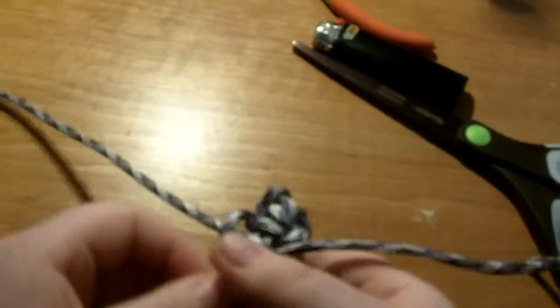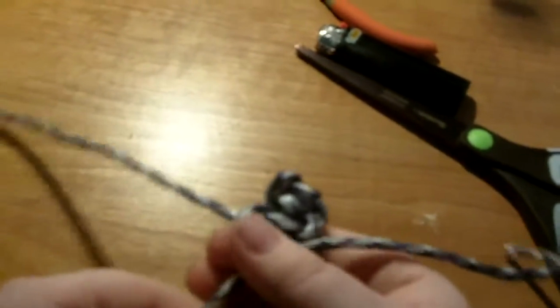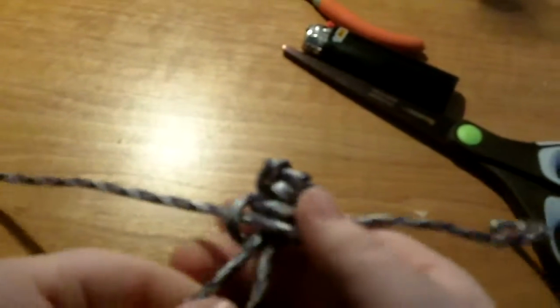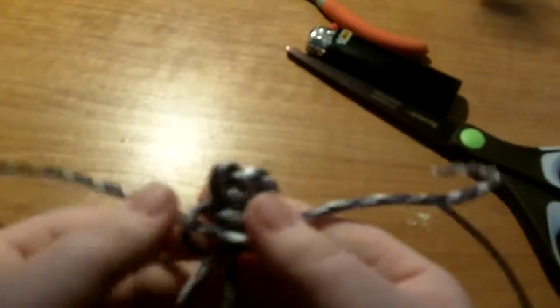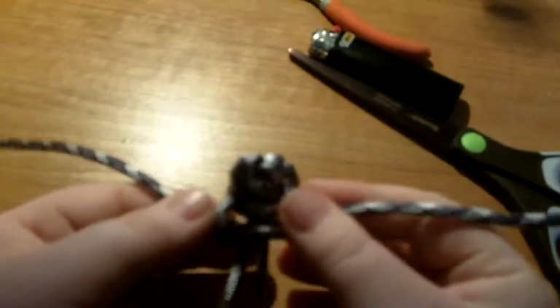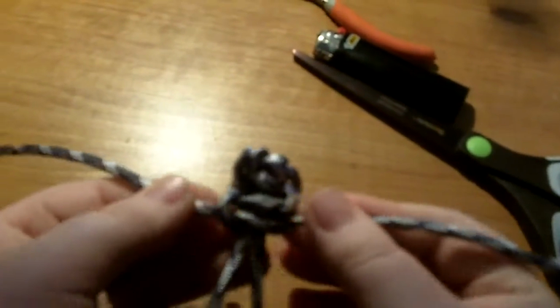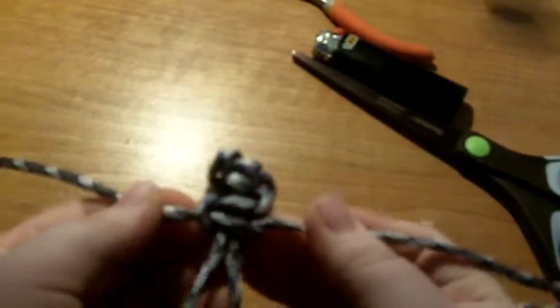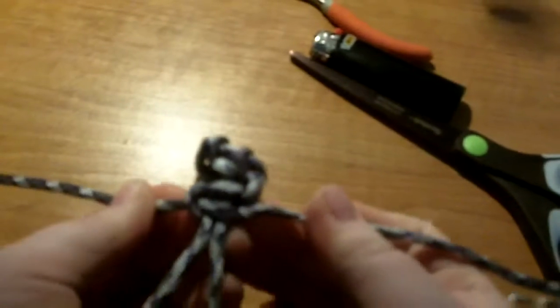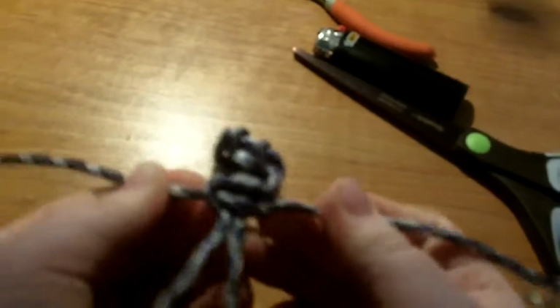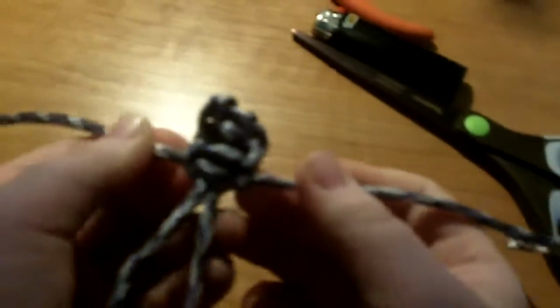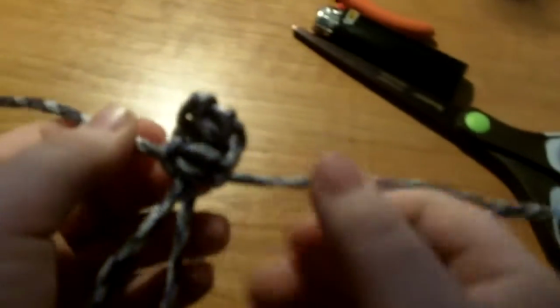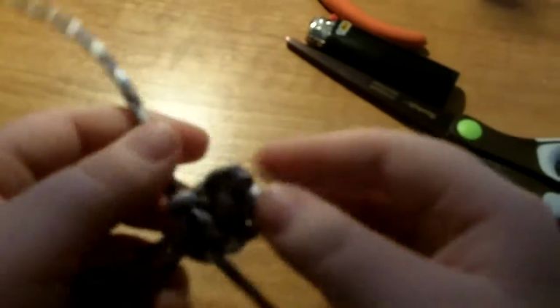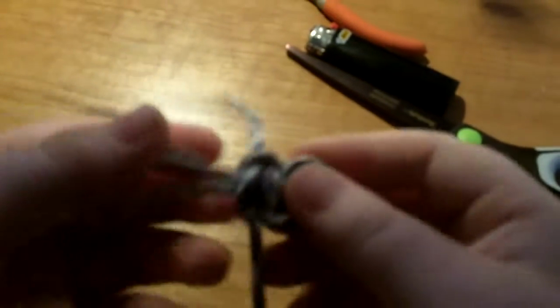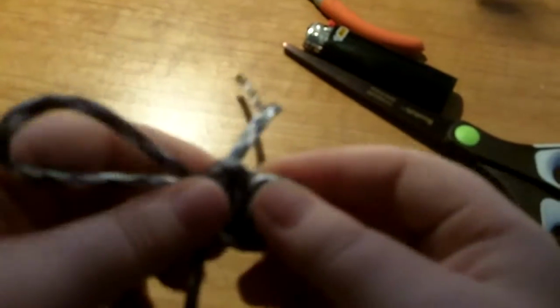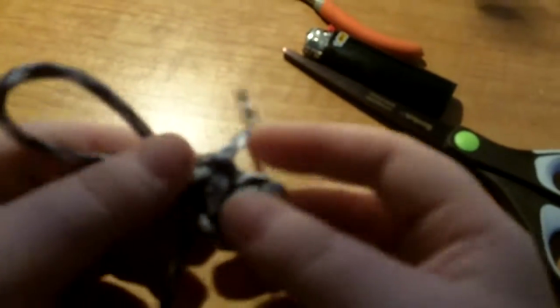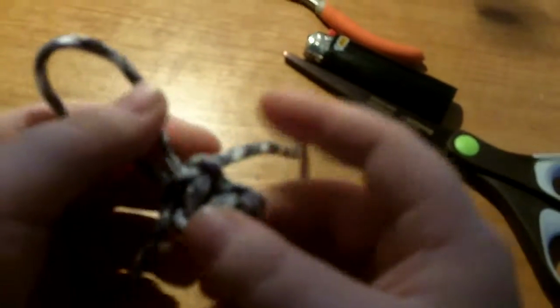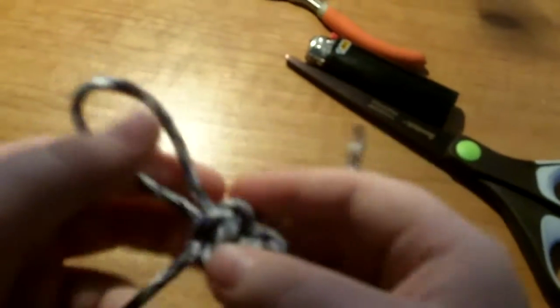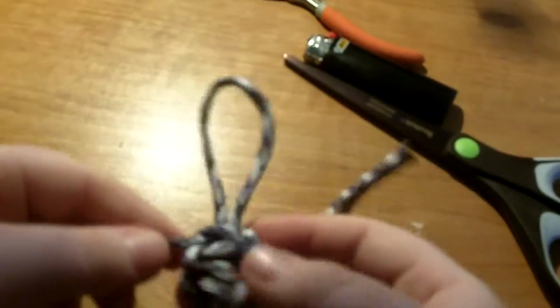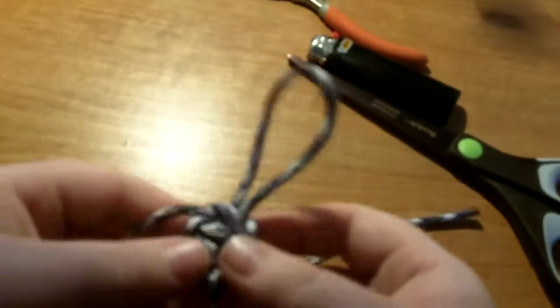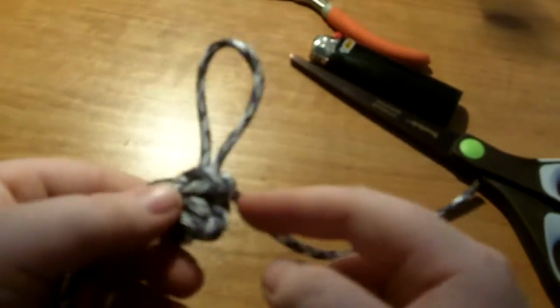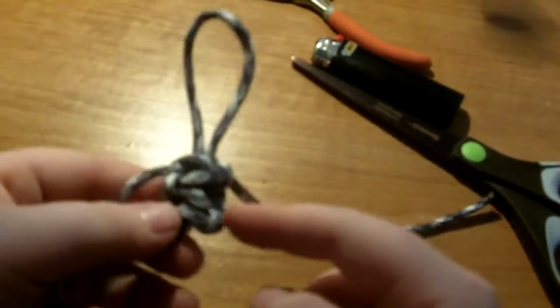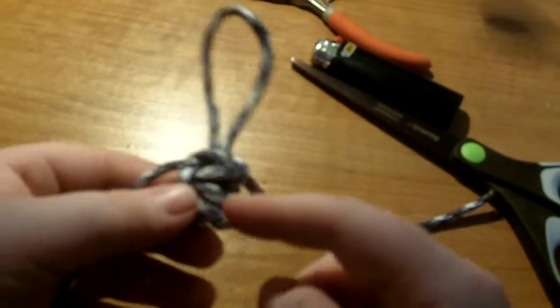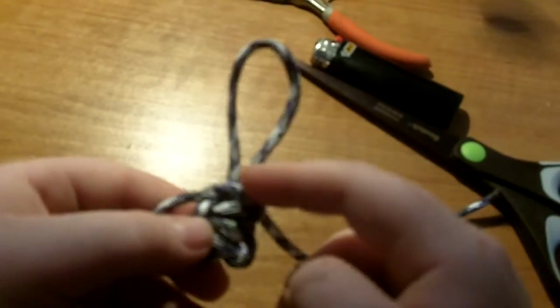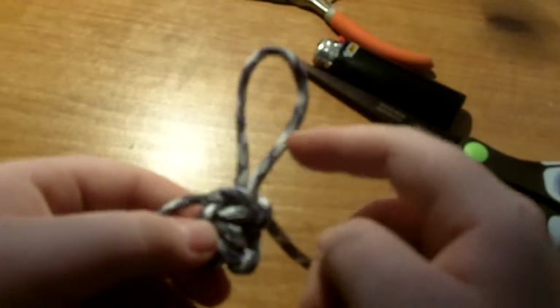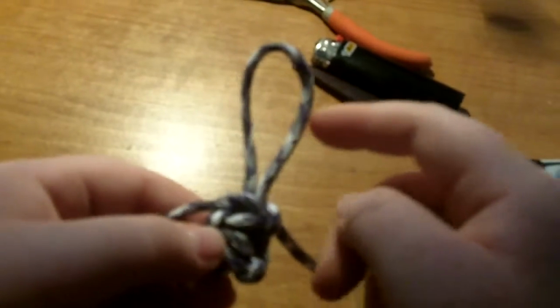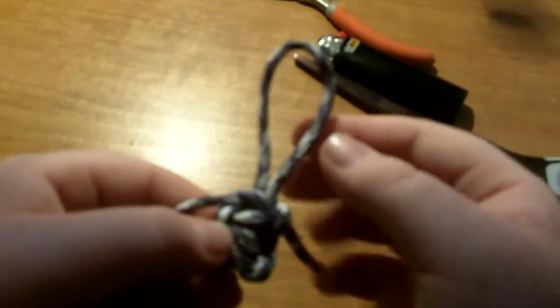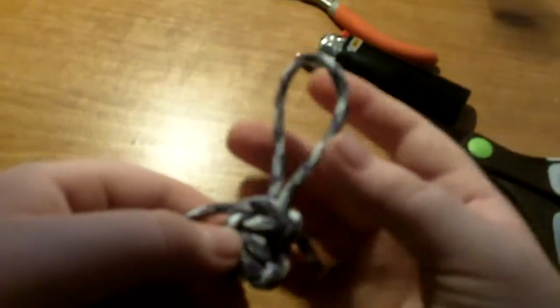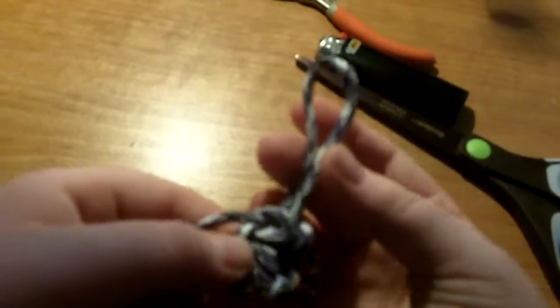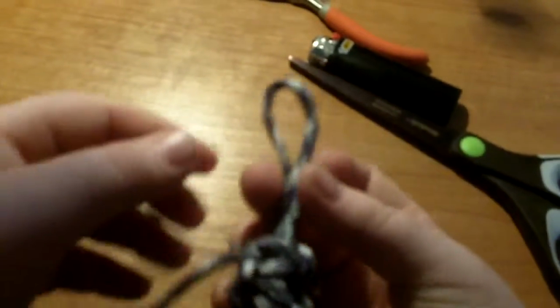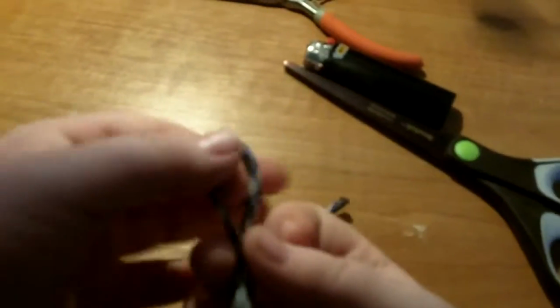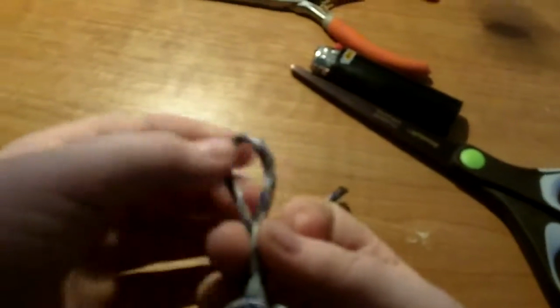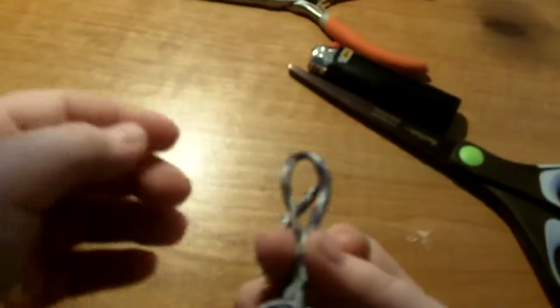And that's the same way you make a regular bracelet. When you're done, the stitch will be all the way up here. Then you just put it on your zipper.